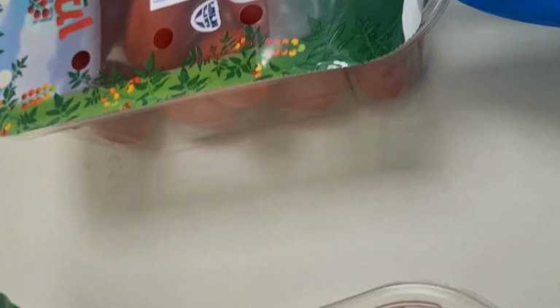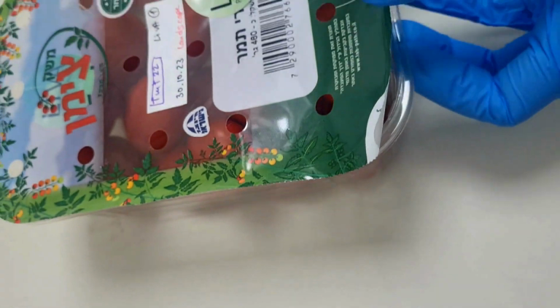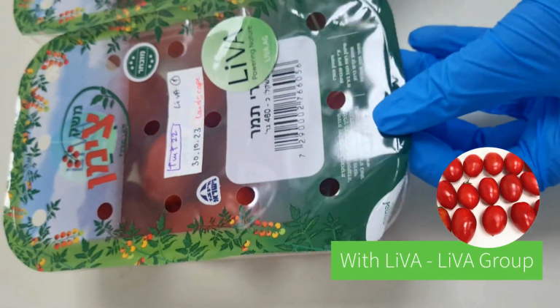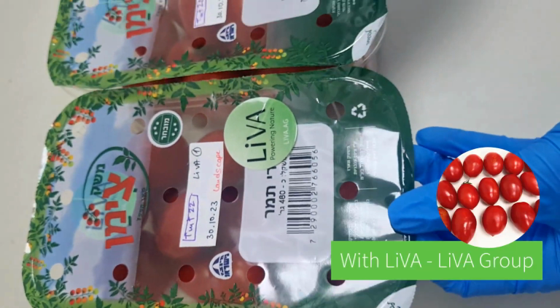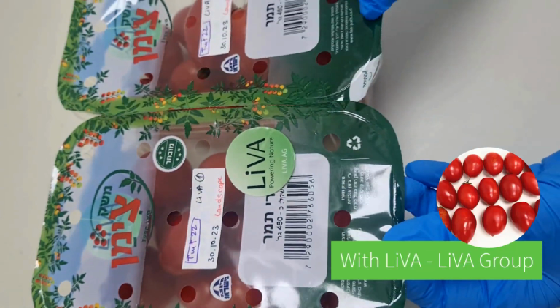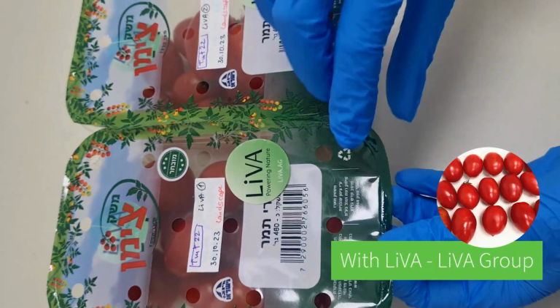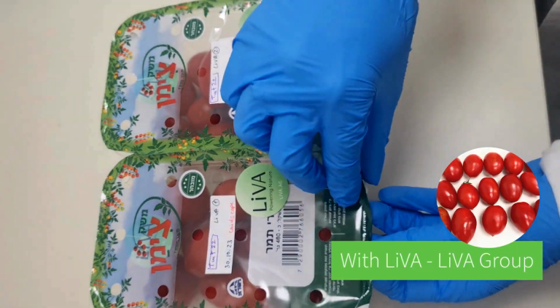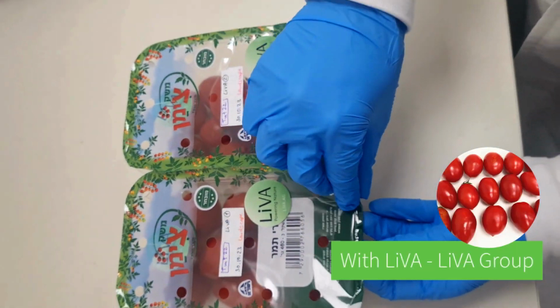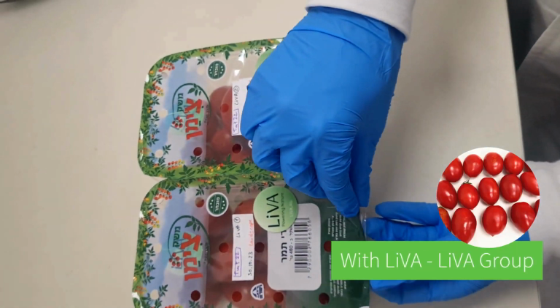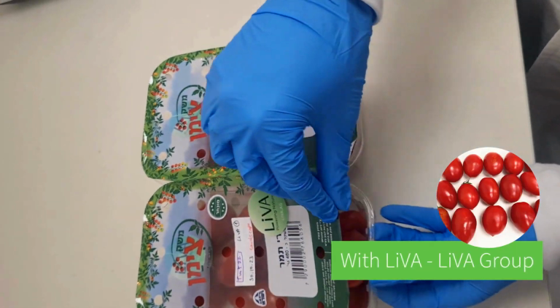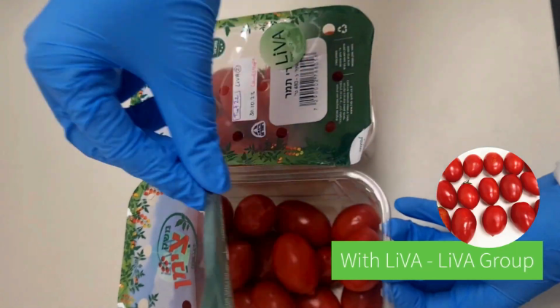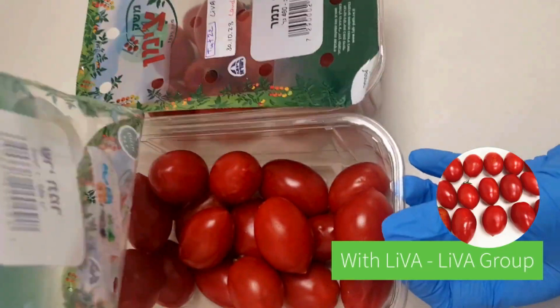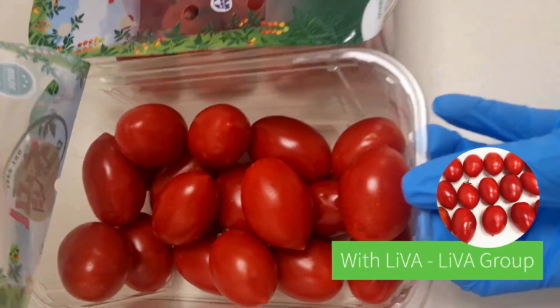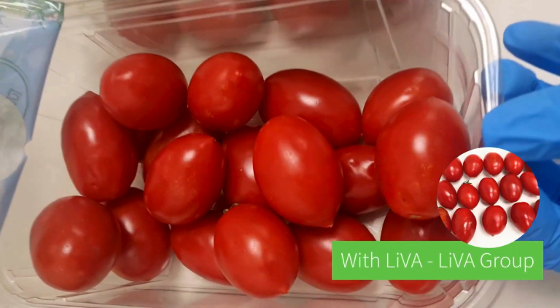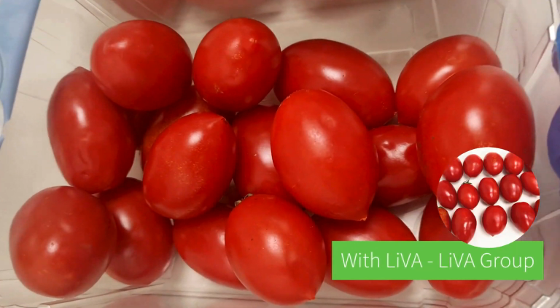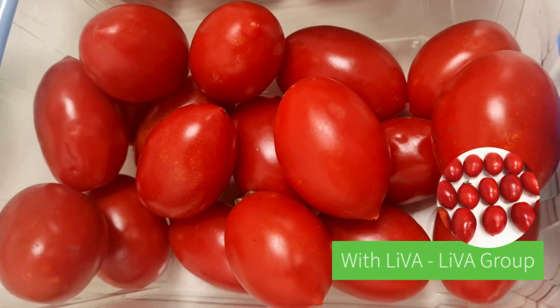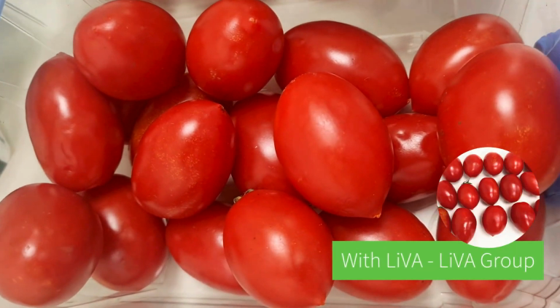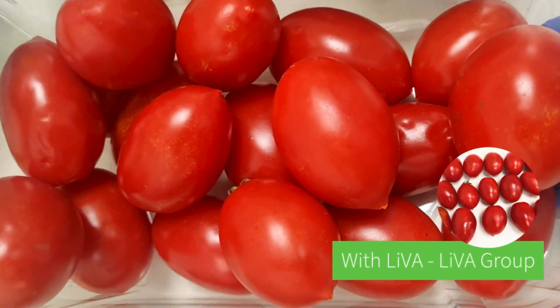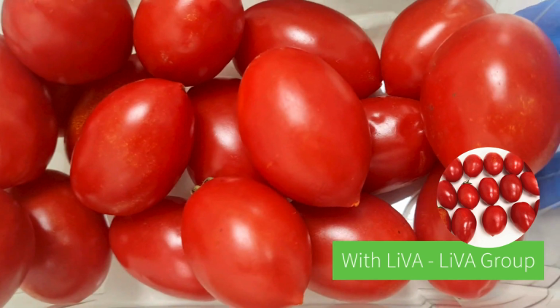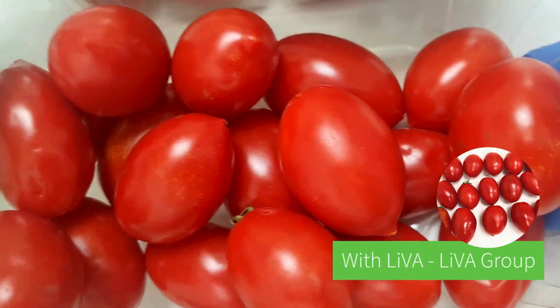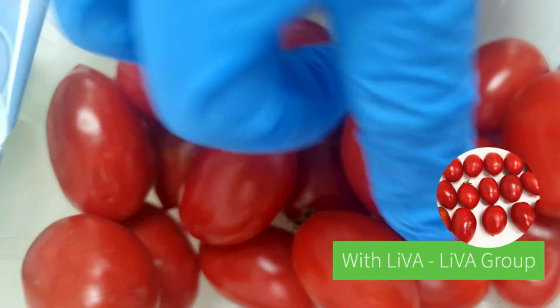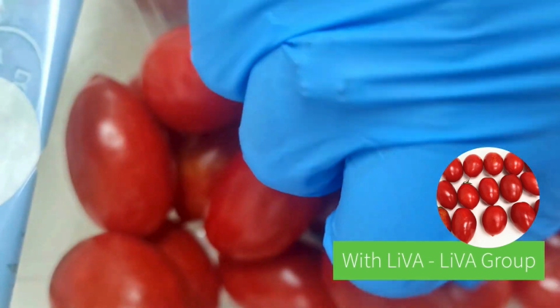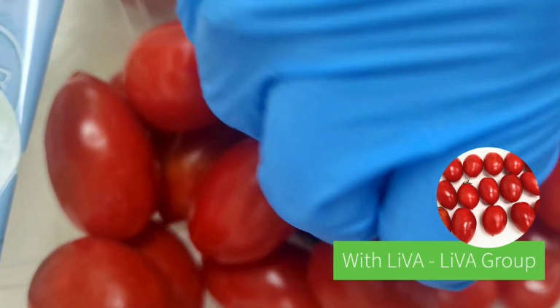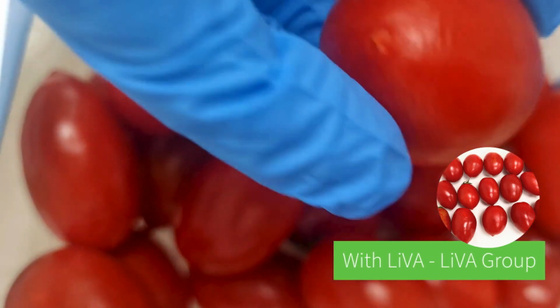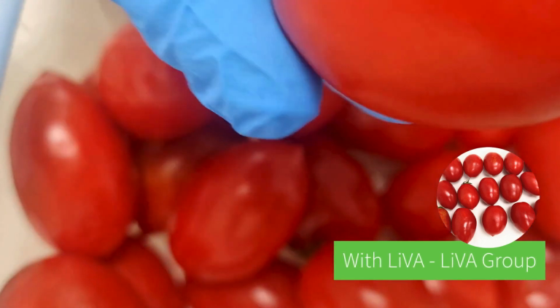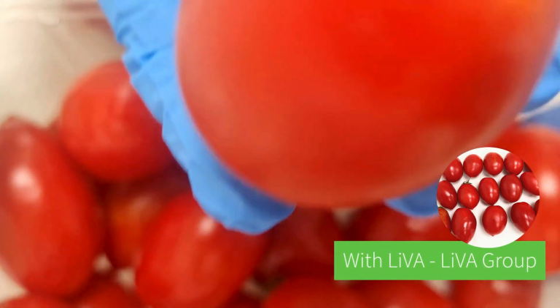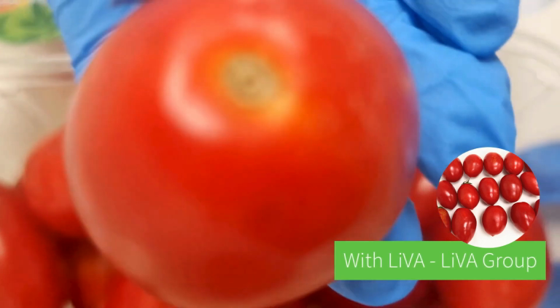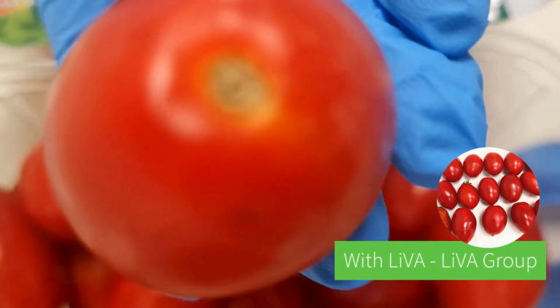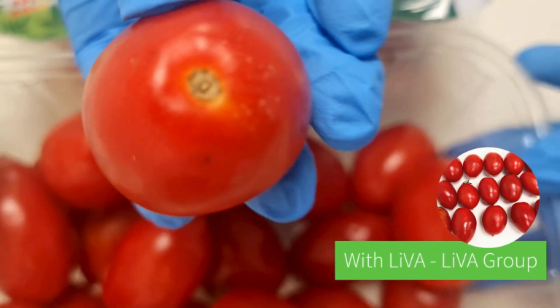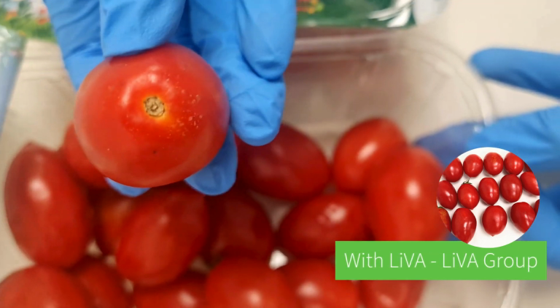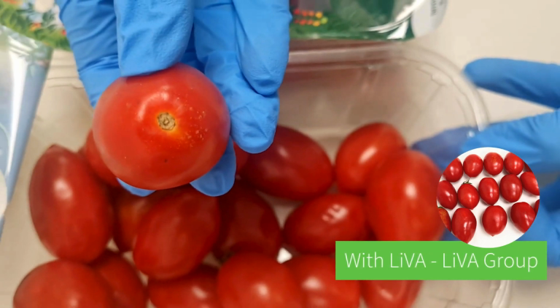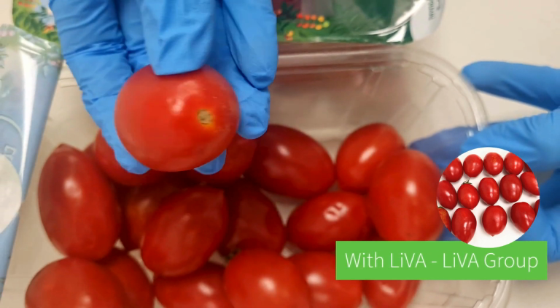And let's have a look at LiVA. Look at those tomatoes — fresh and juicy.